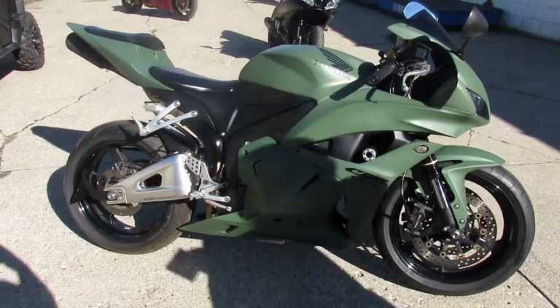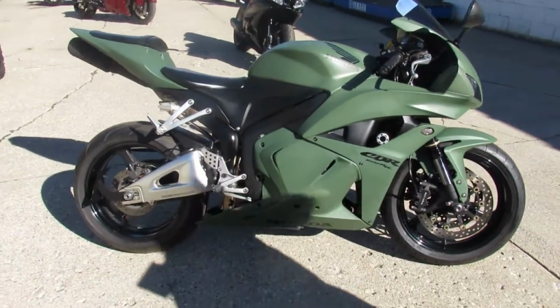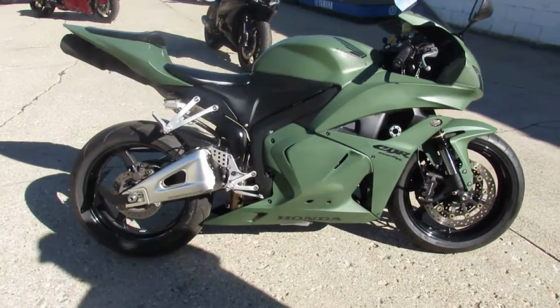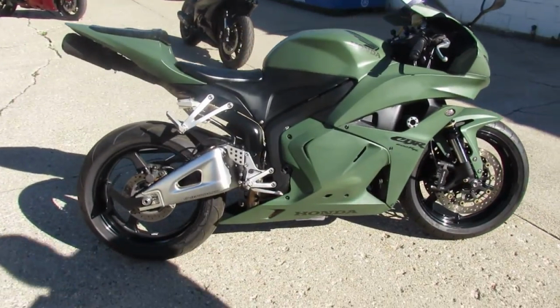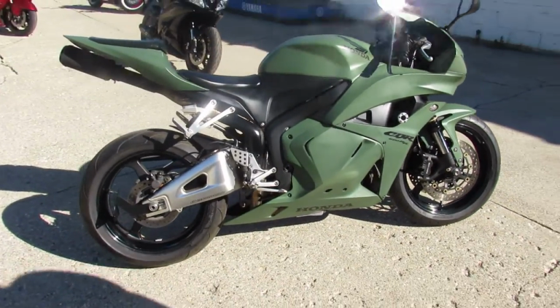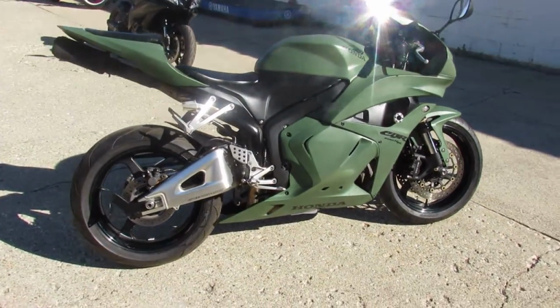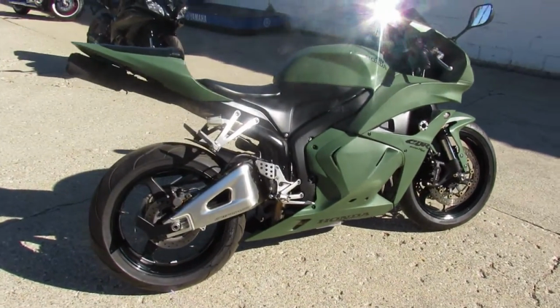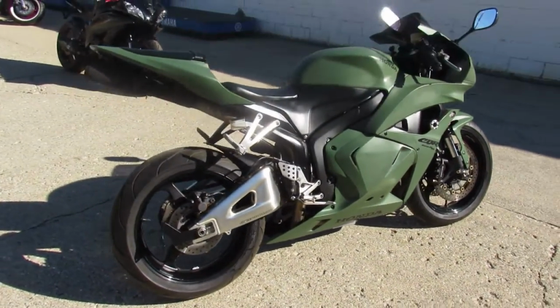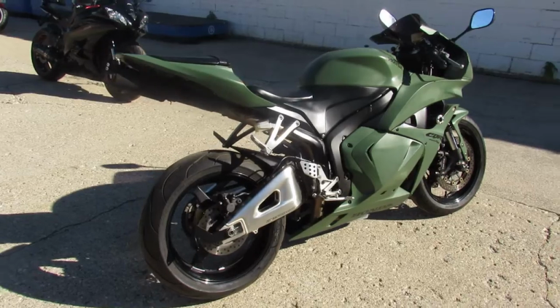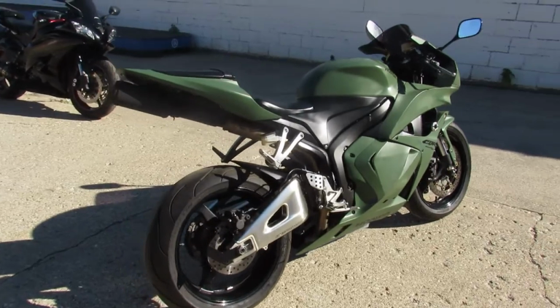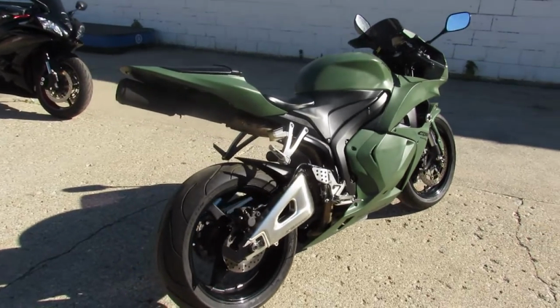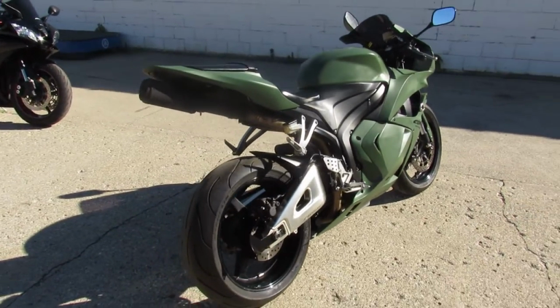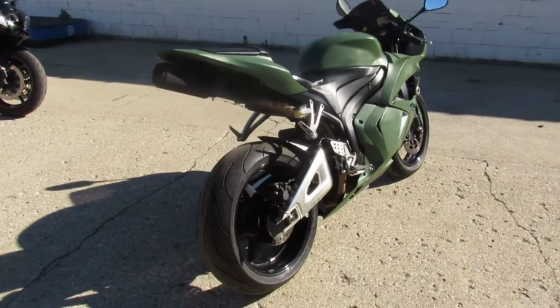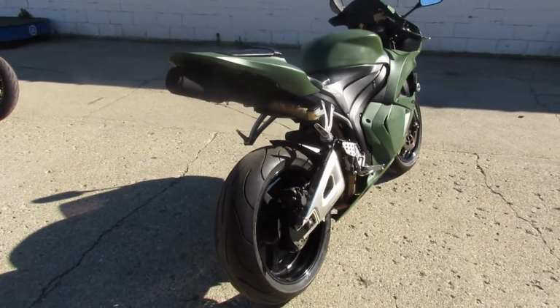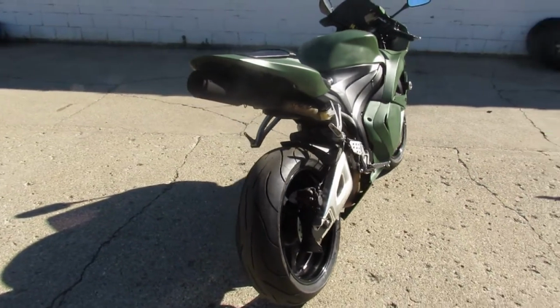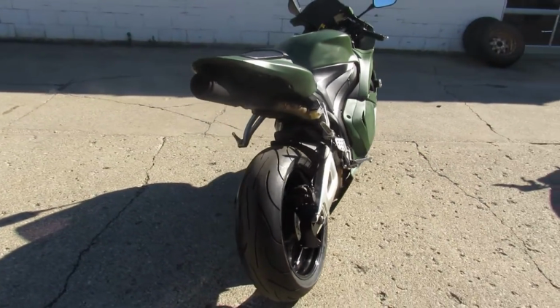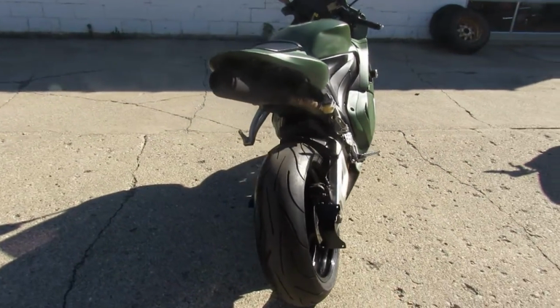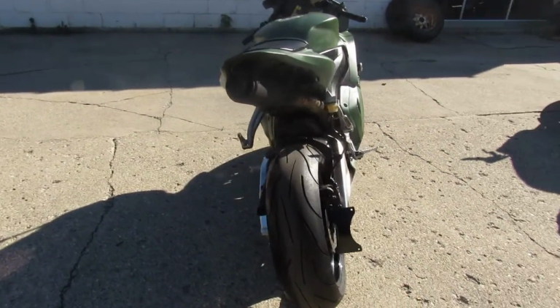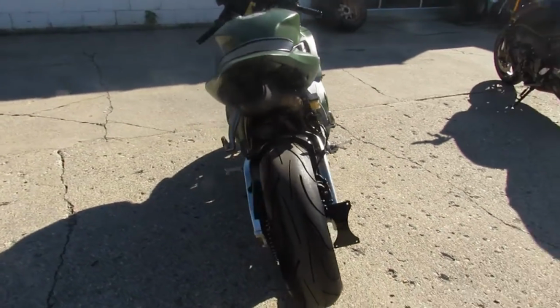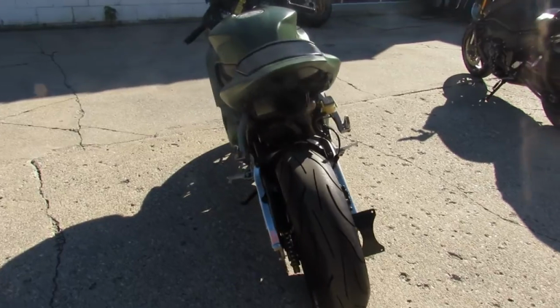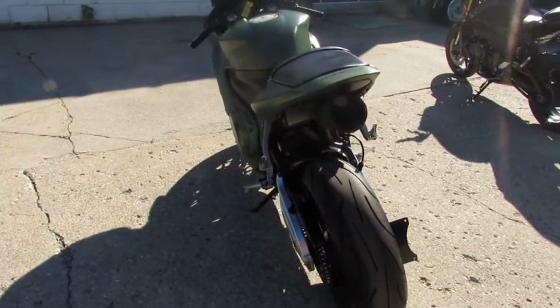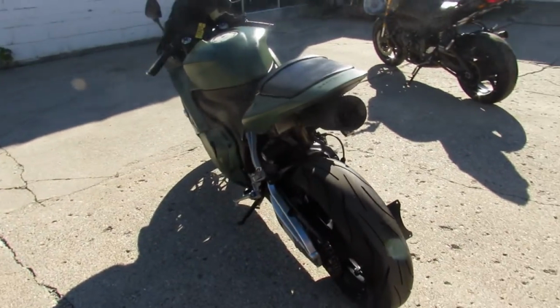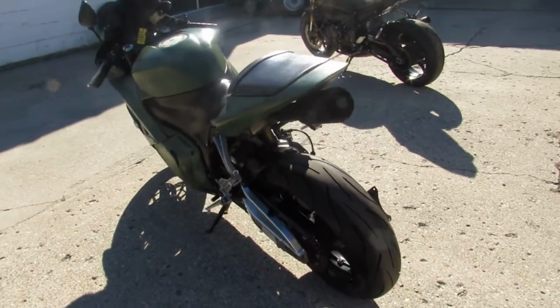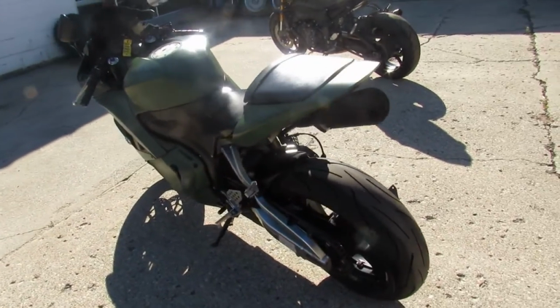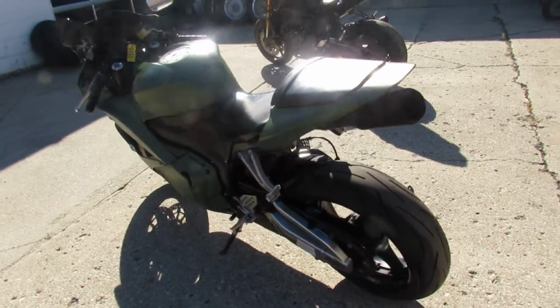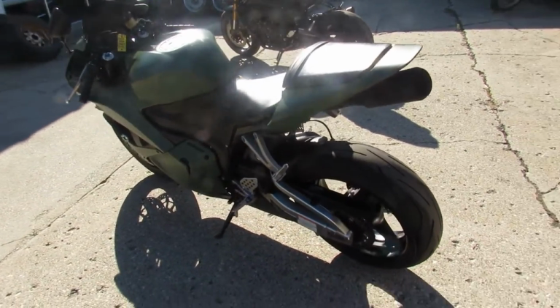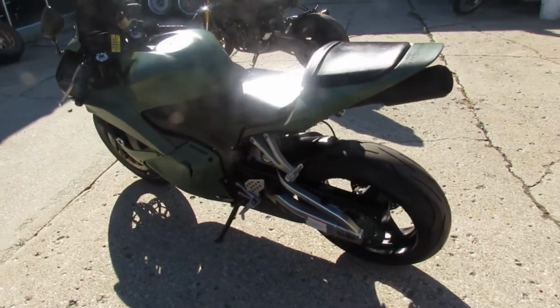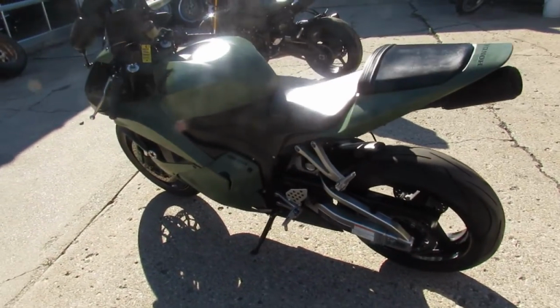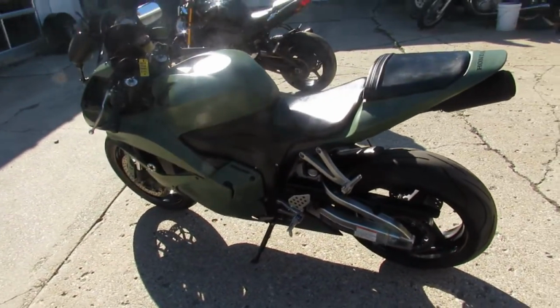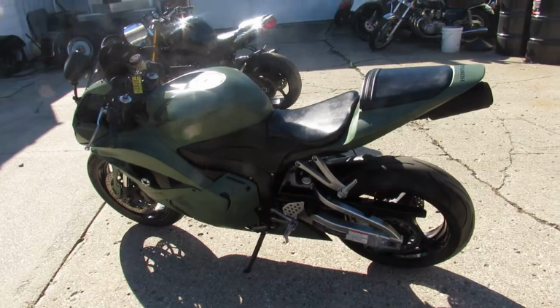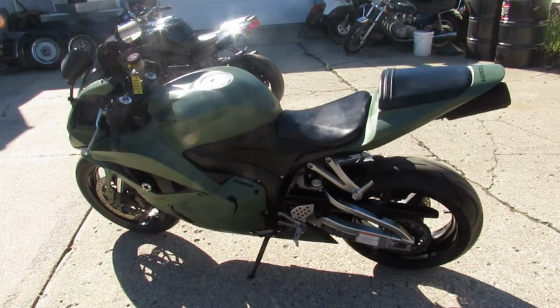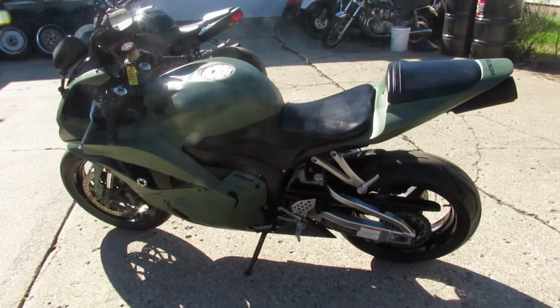Take a close look at this one guys. Custom military green paint, fender eliminator kit, integrated LED rear turn signals, flush mount front turn signals, frame sliders, custom license plate mount and more. Just serviced by a factory authorized Honda dealership, ready to go.